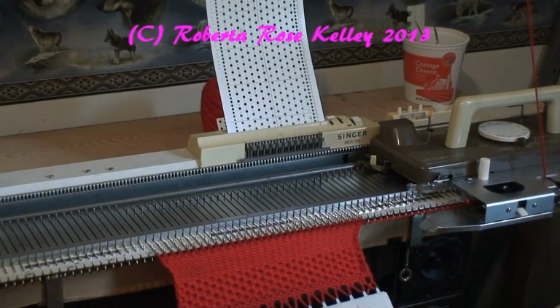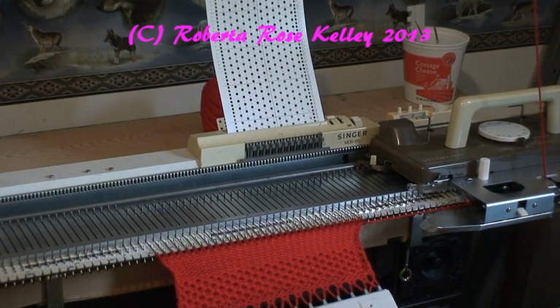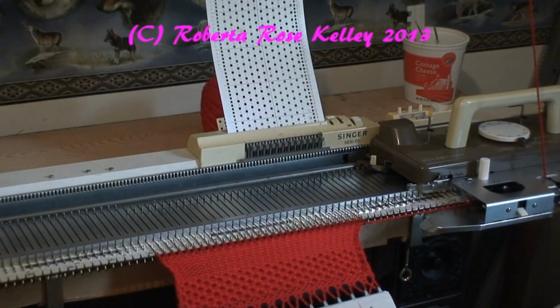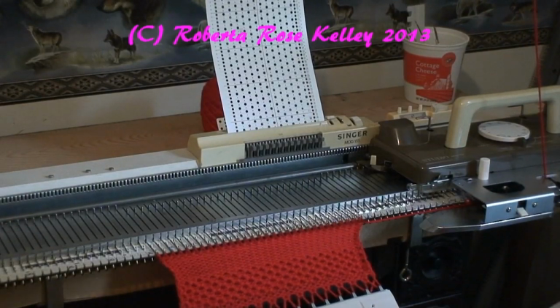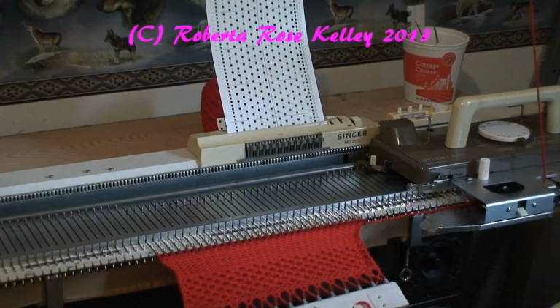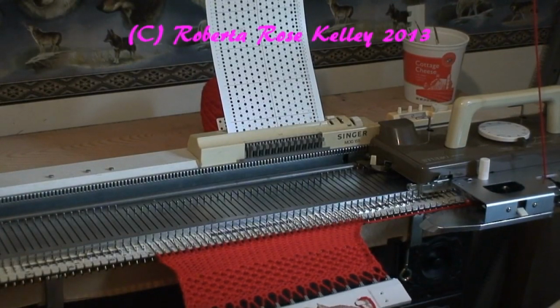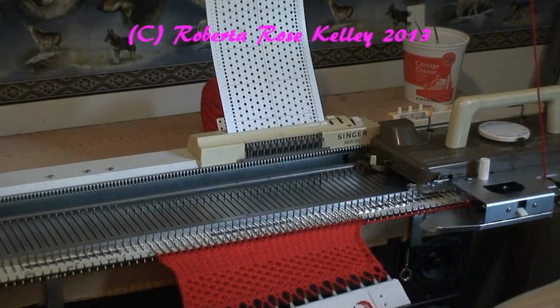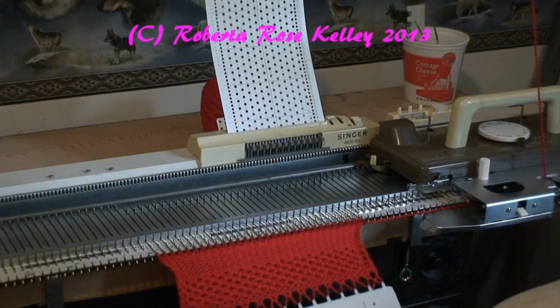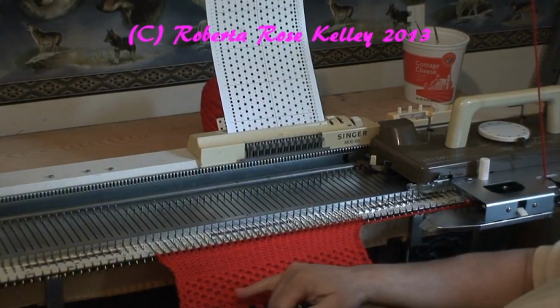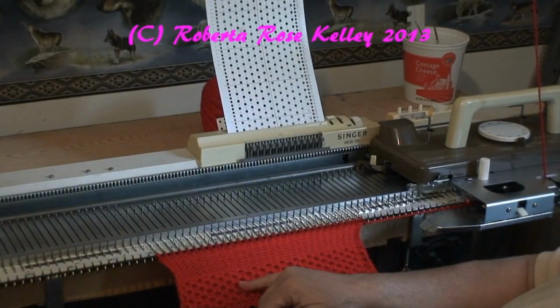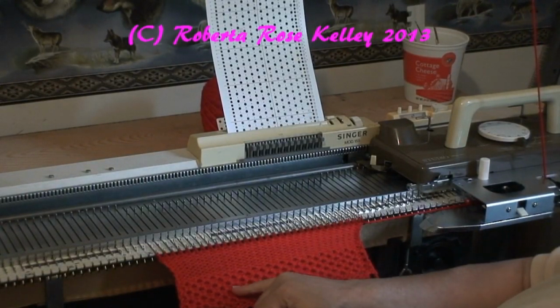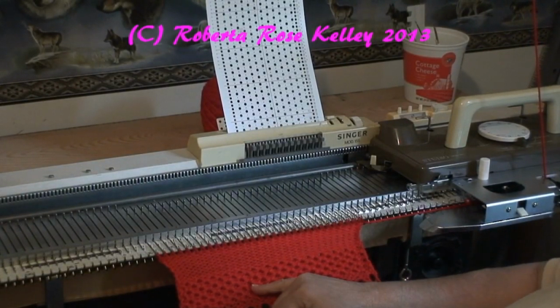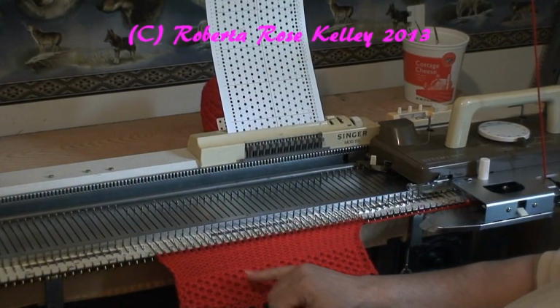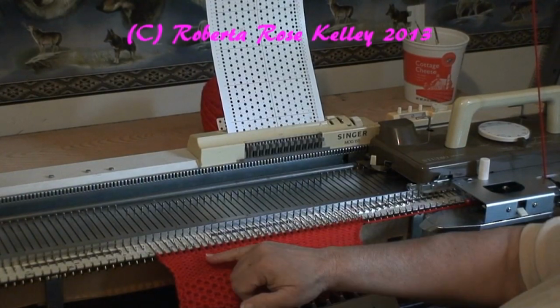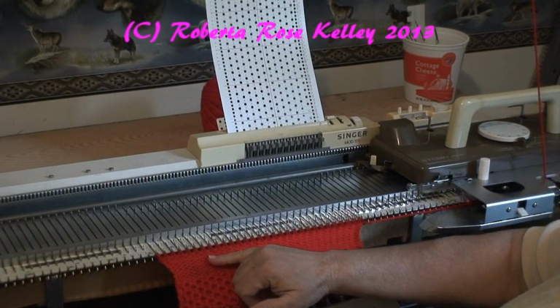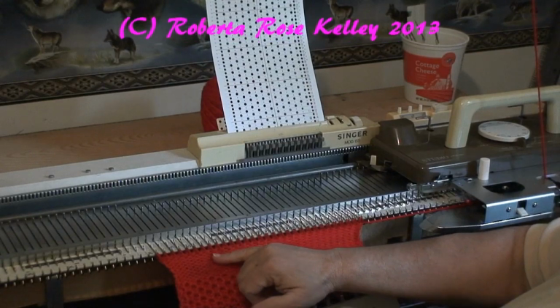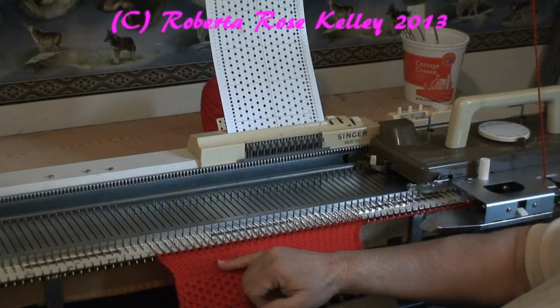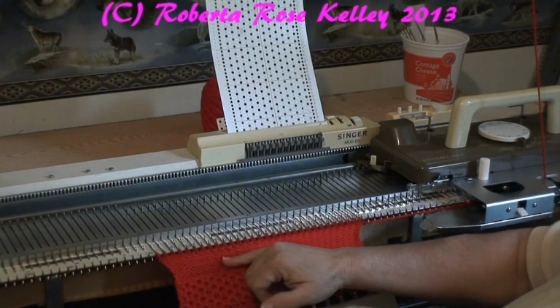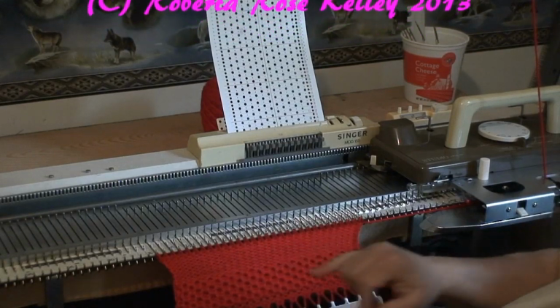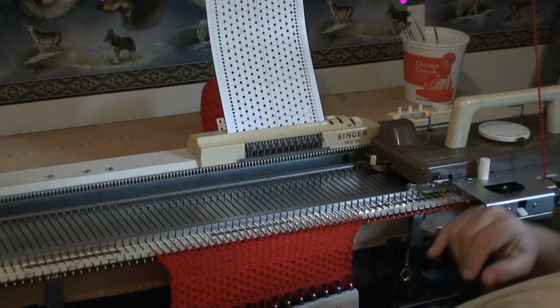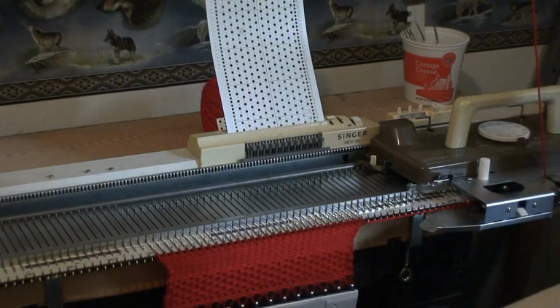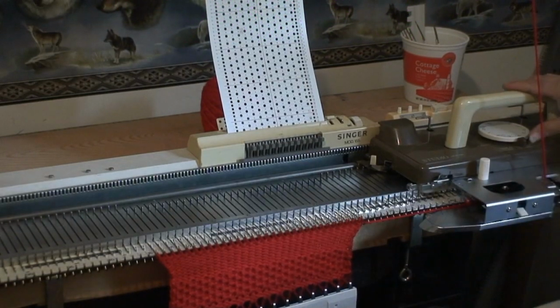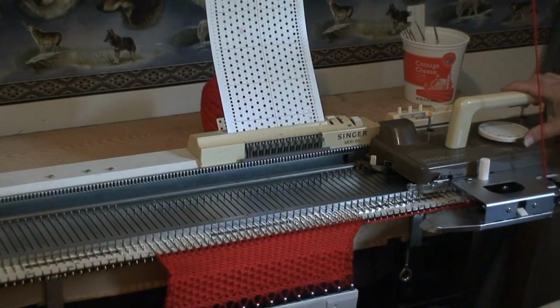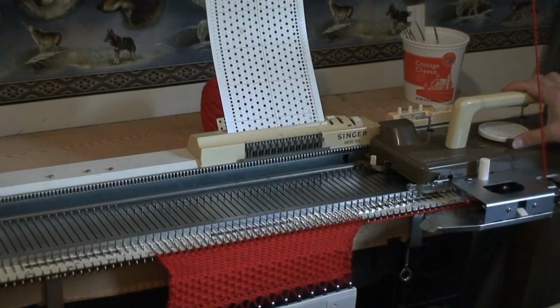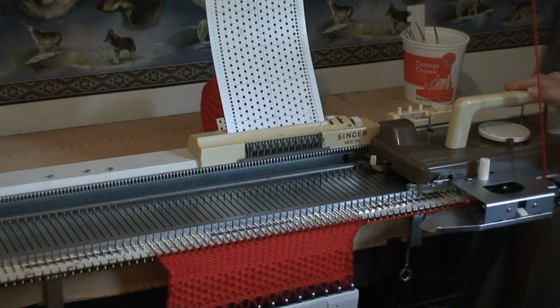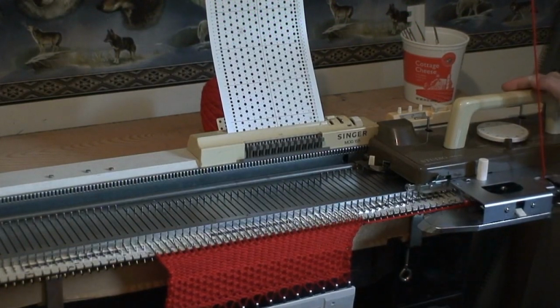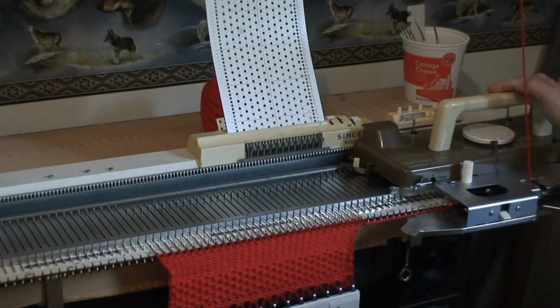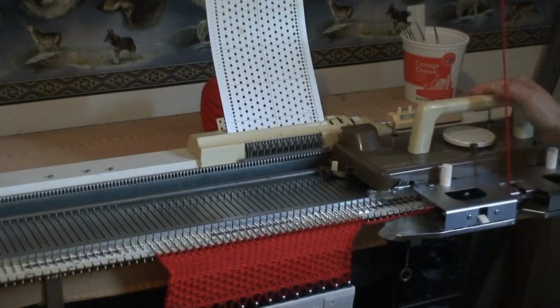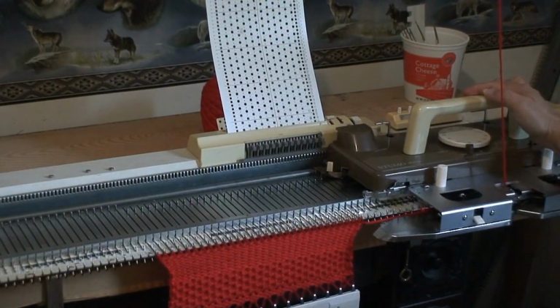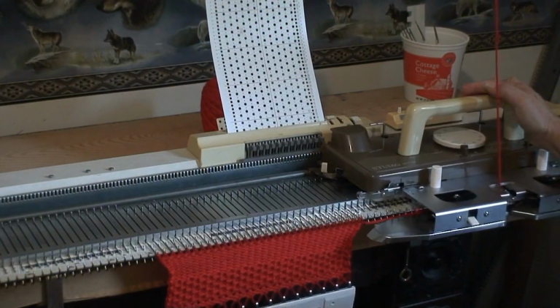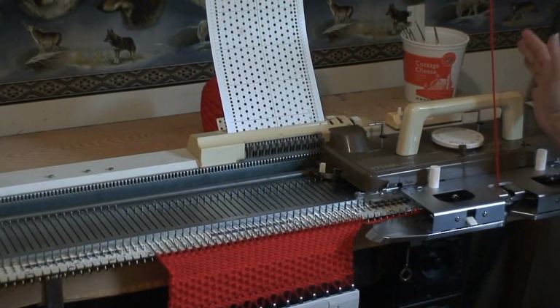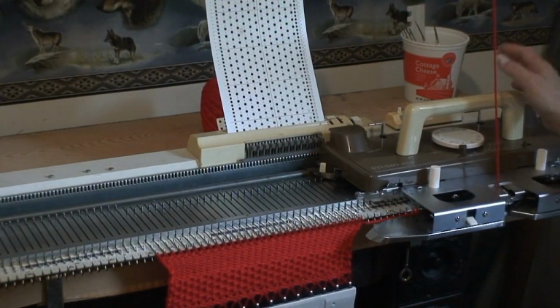And I think you could see — there's the tuck stitch down here, and here's the stockinette. Now I could do the same with slip stitch.